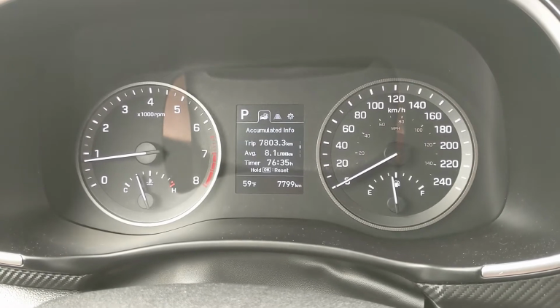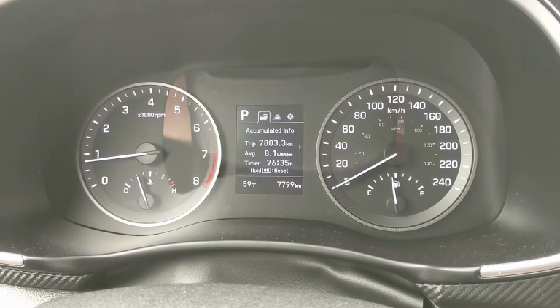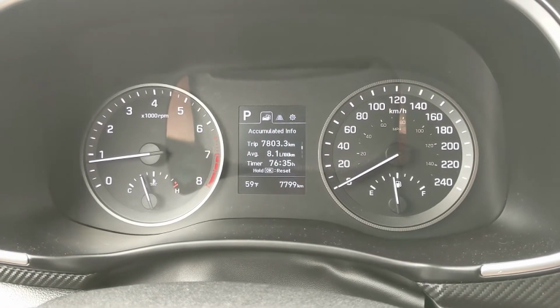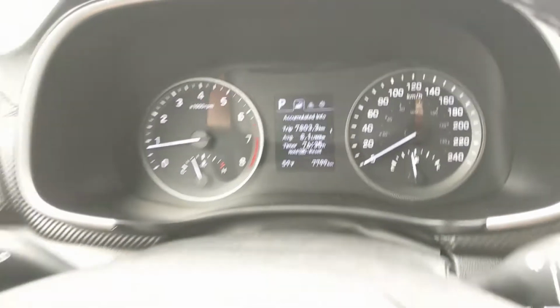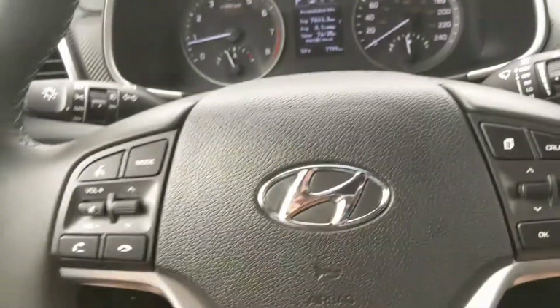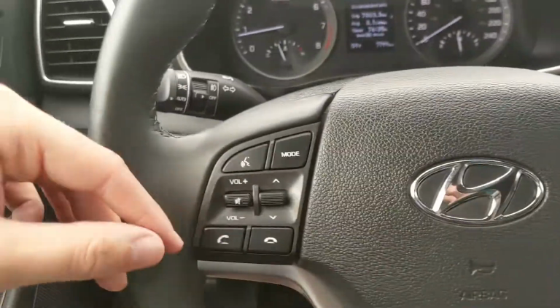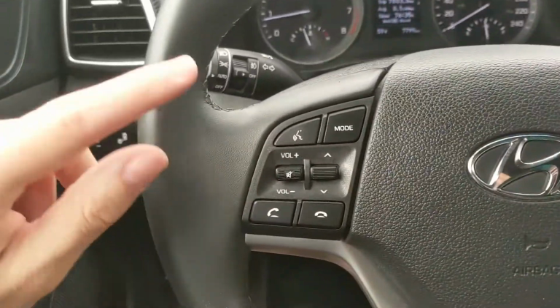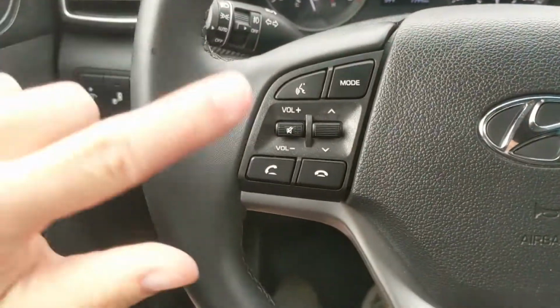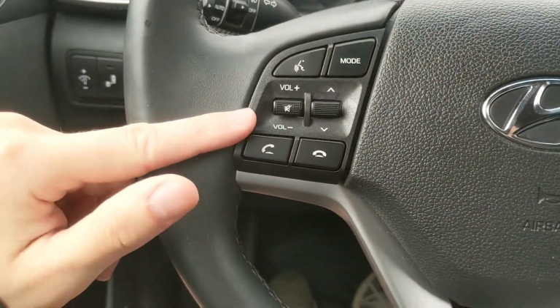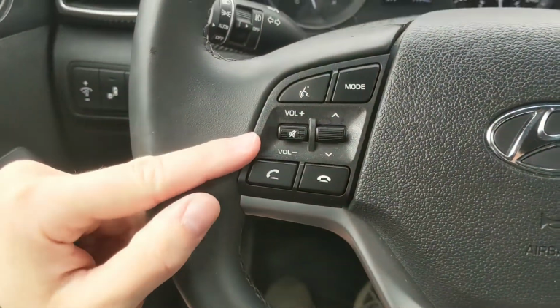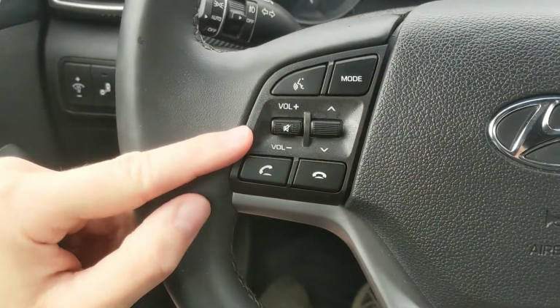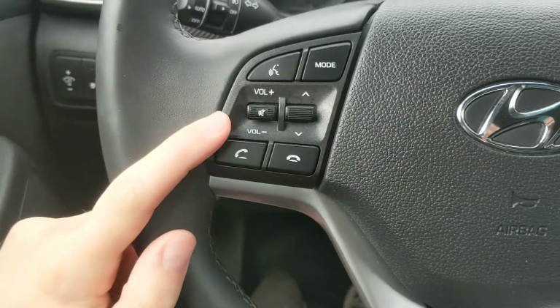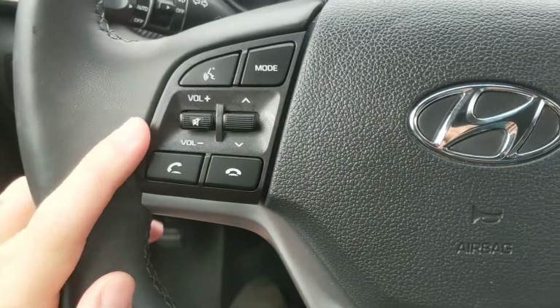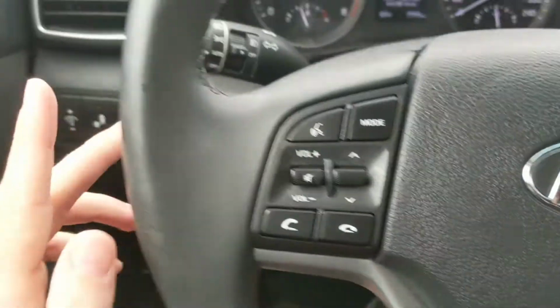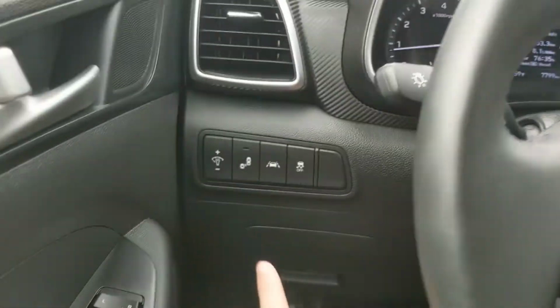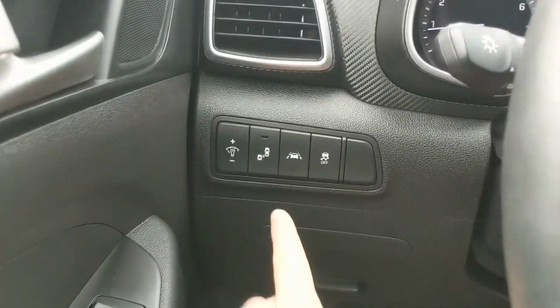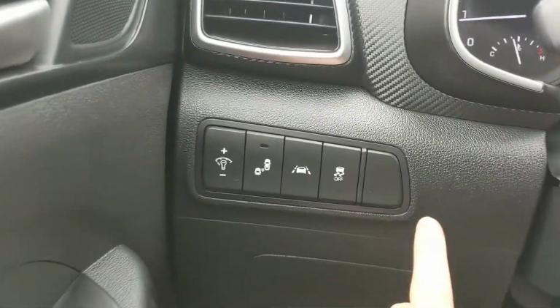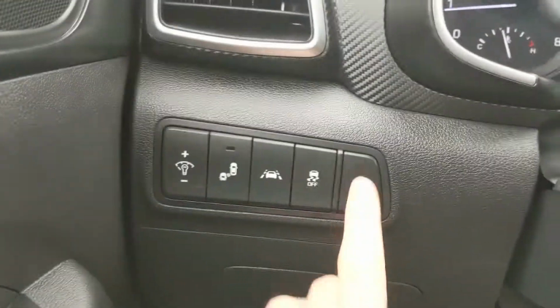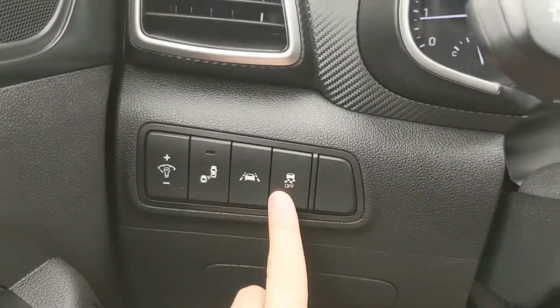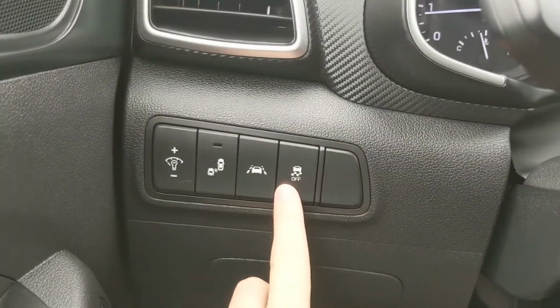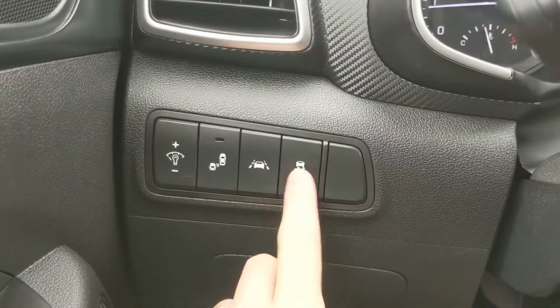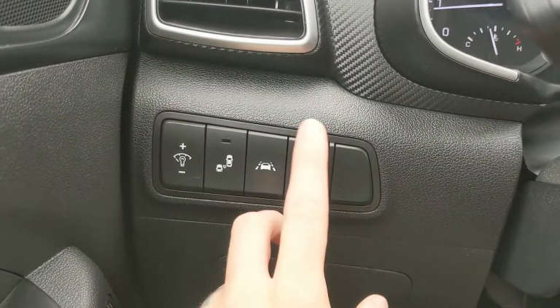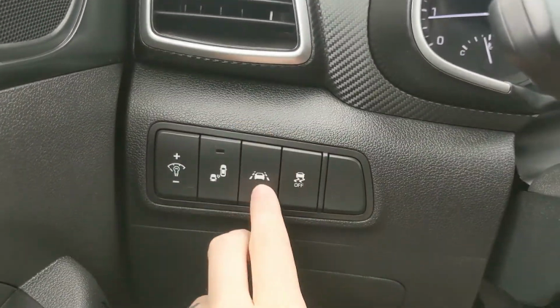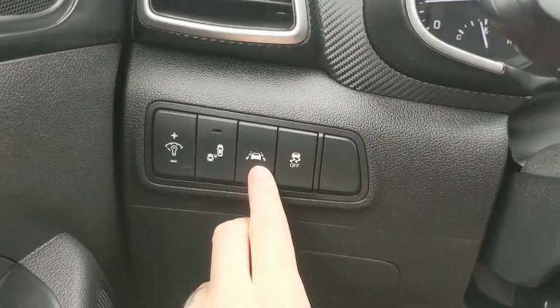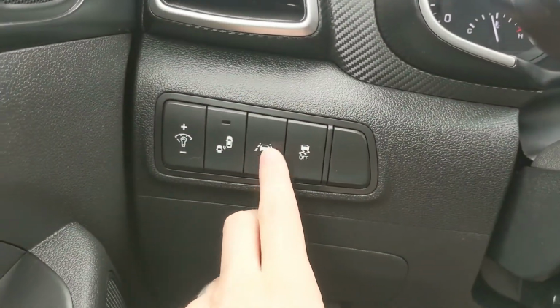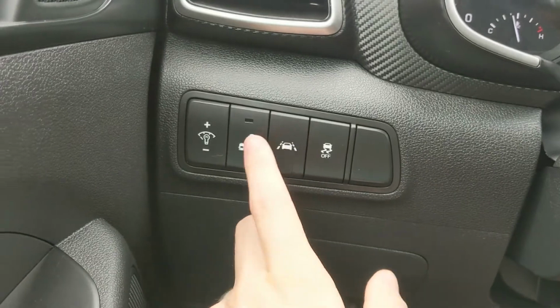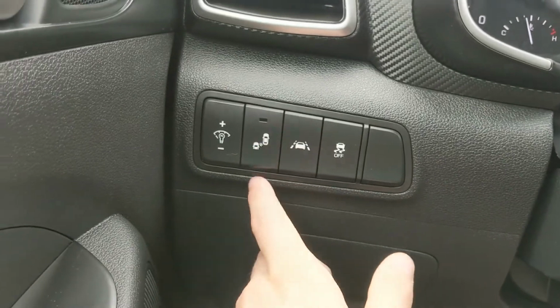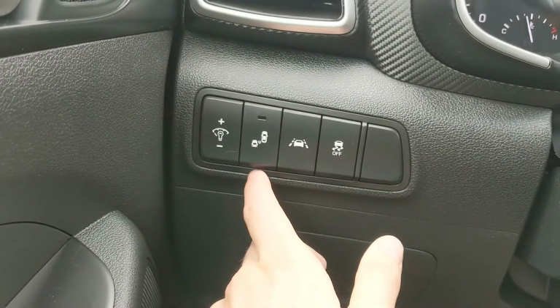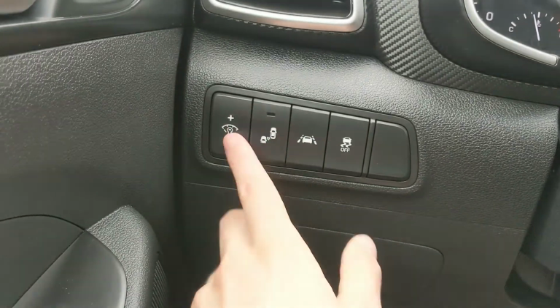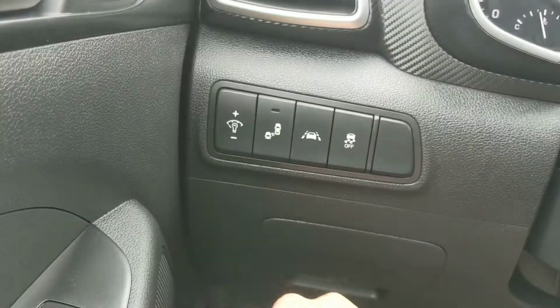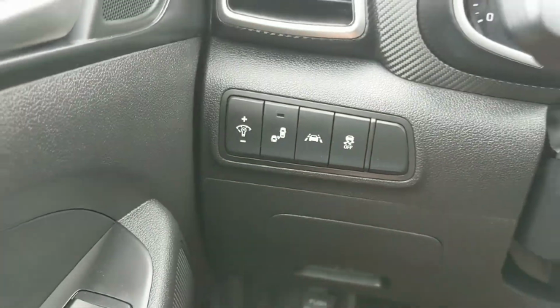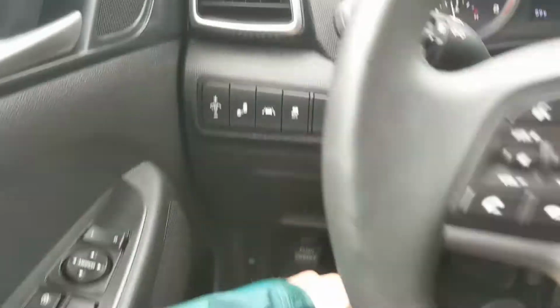Moving to the left side of the steering wheel, you have your hands-free phone and radio controls, and then further to the left you have your traction control shut-off, your lane keep assist, and your blind spot monitoring system.